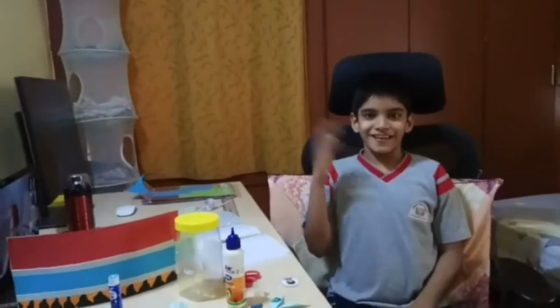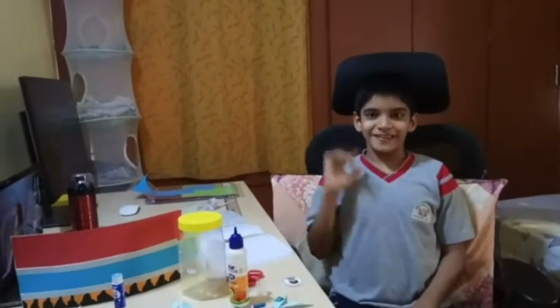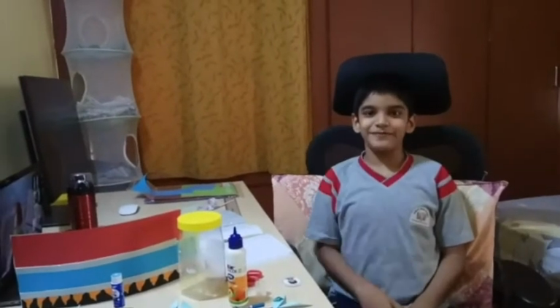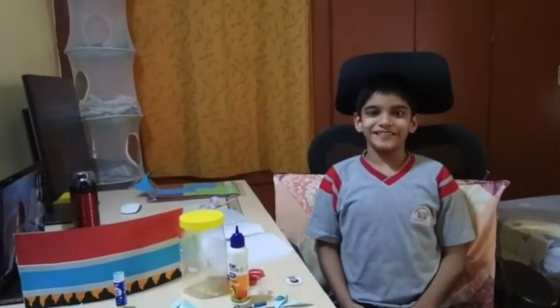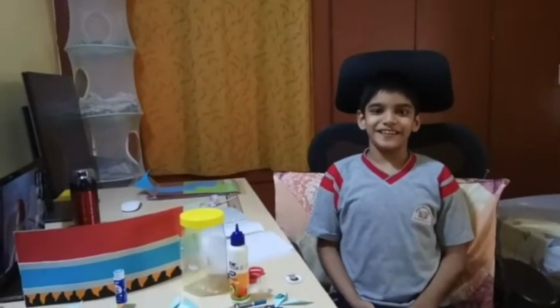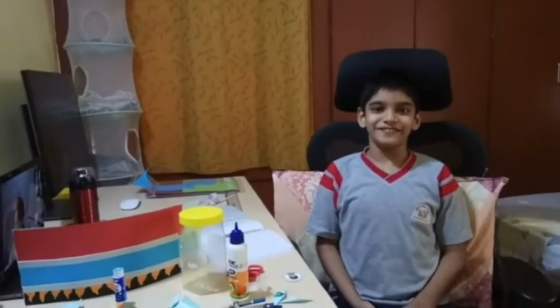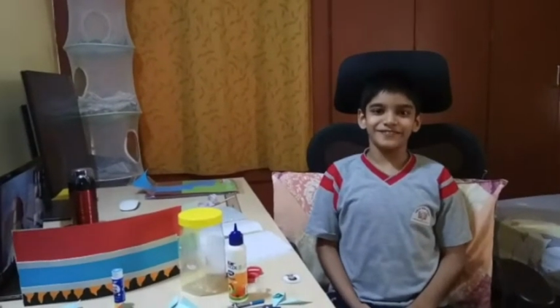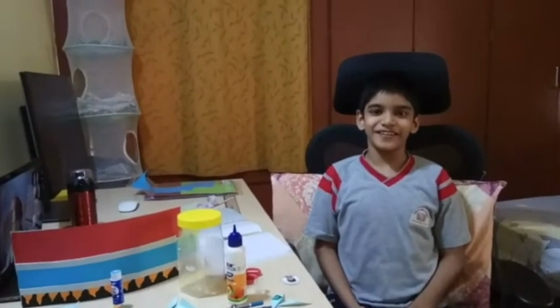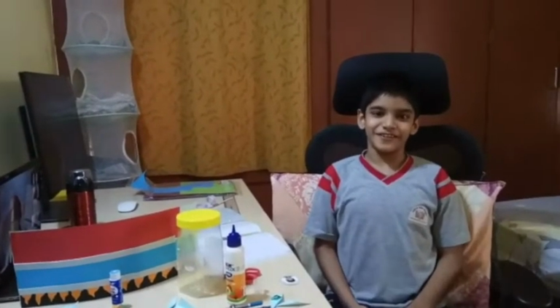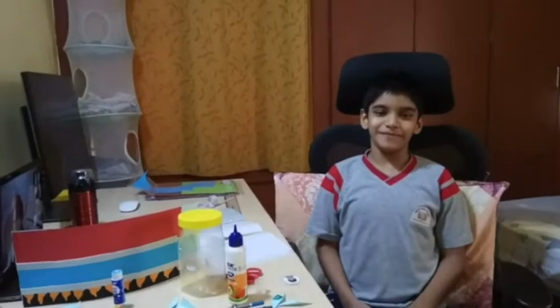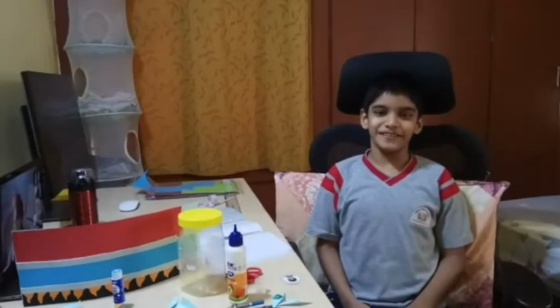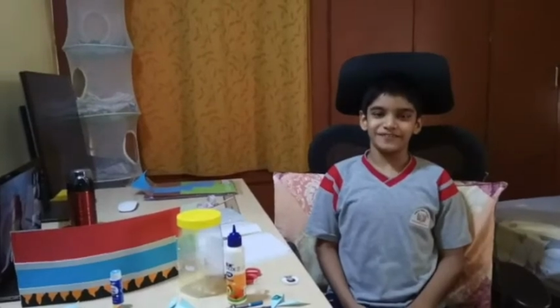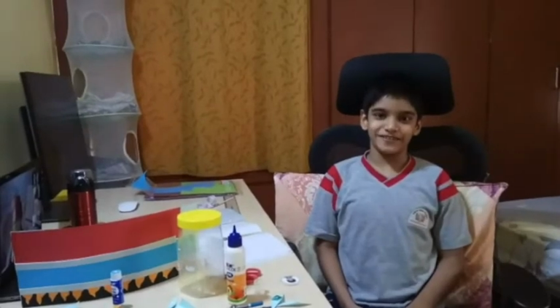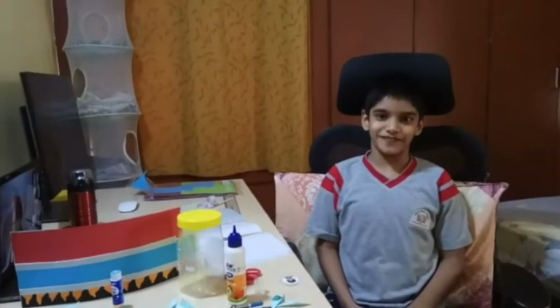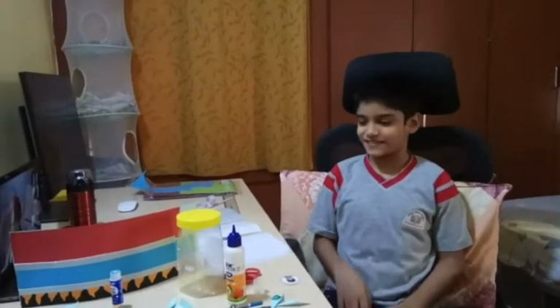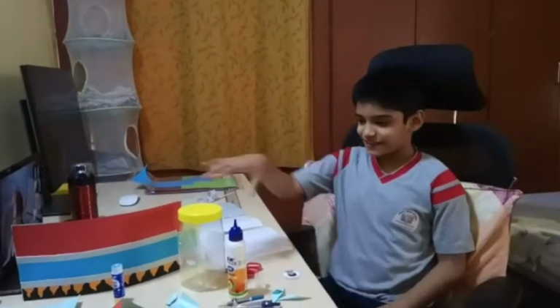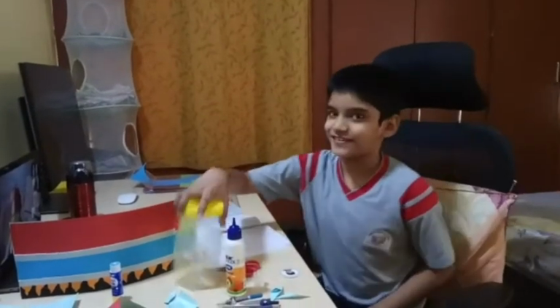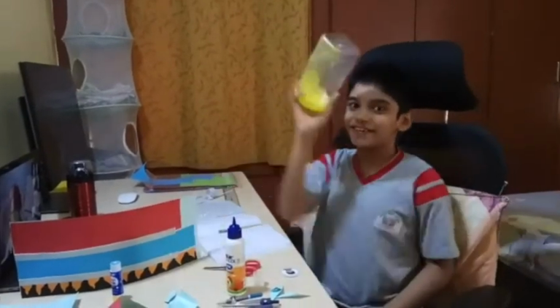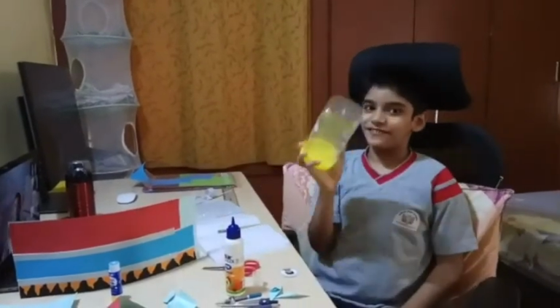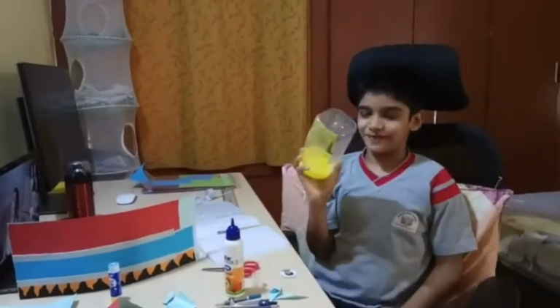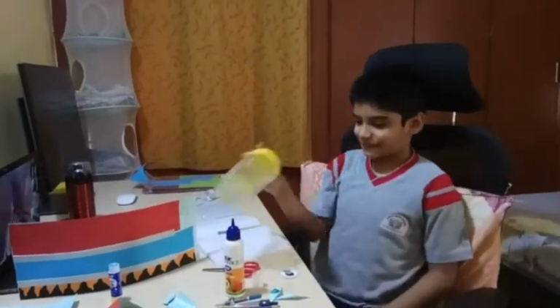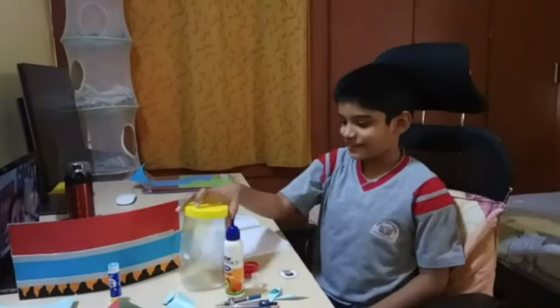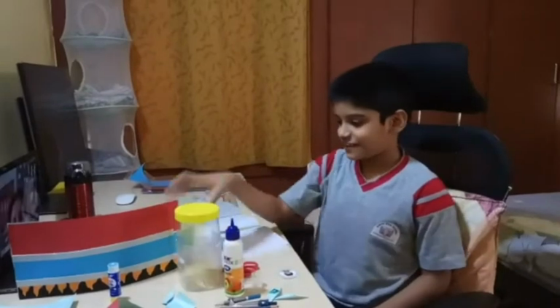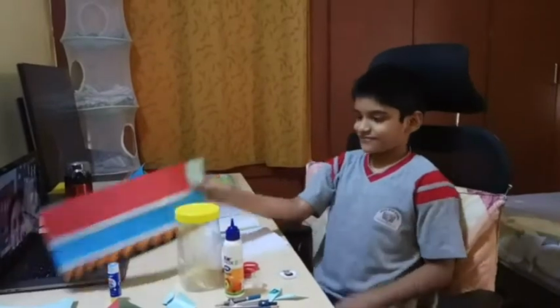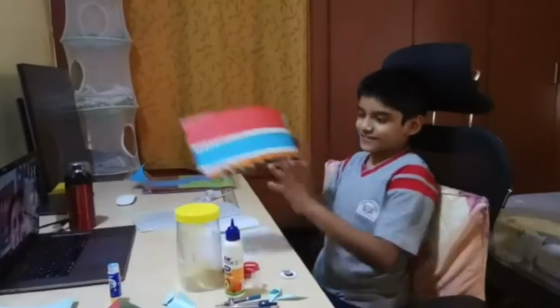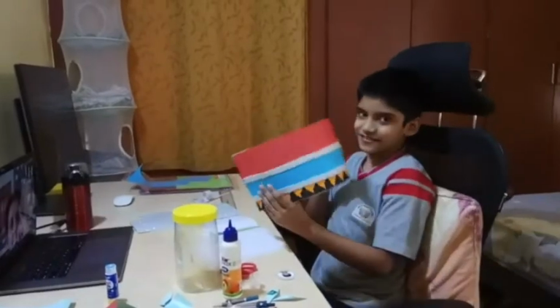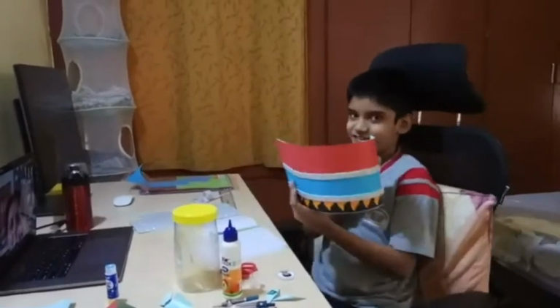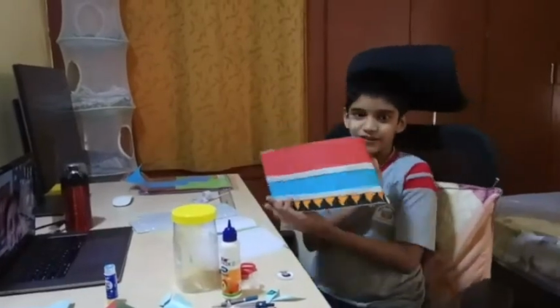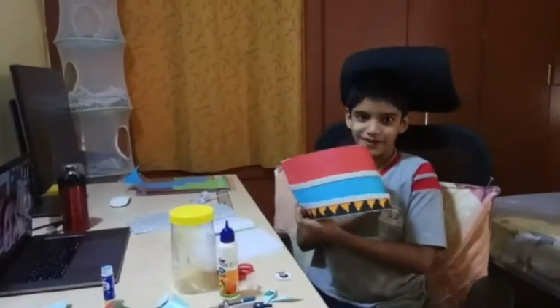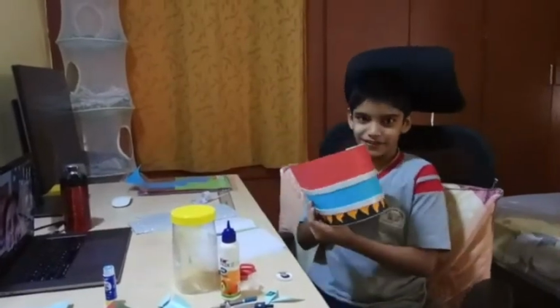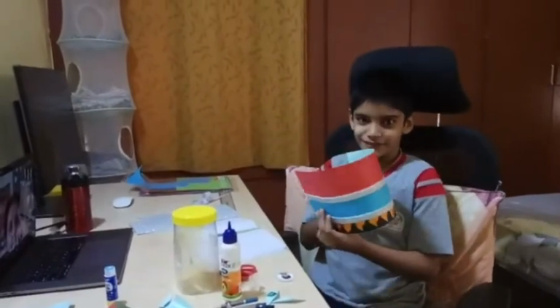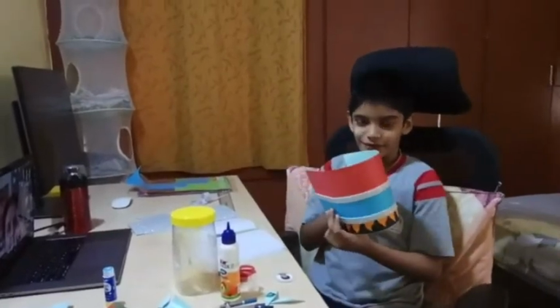Hi, my name is Dux and I am going to make a rocket ship pencil case out of best out of waste. For this, we need one old plastic bottle. I stick sheets on the sheet to make the rocket's body.